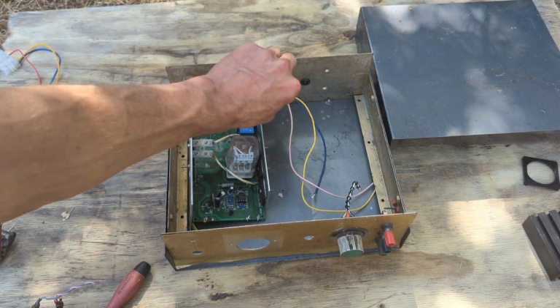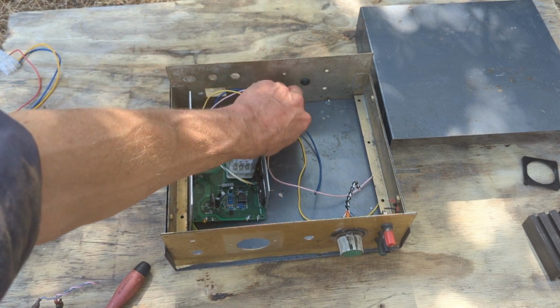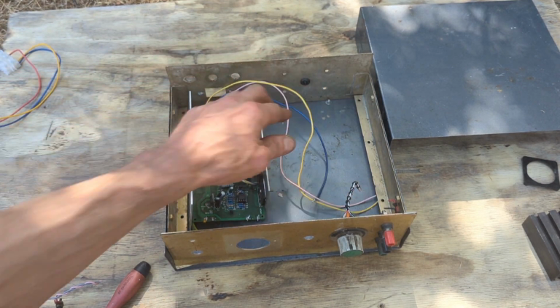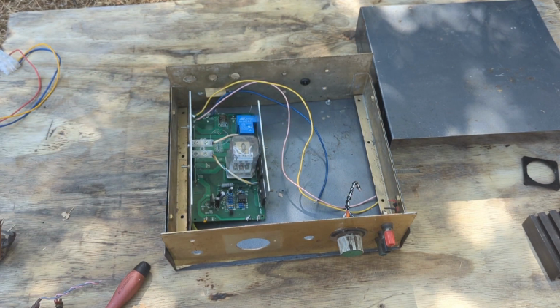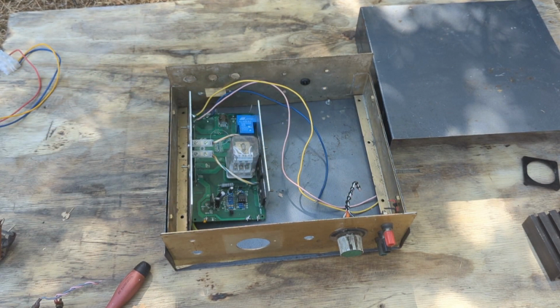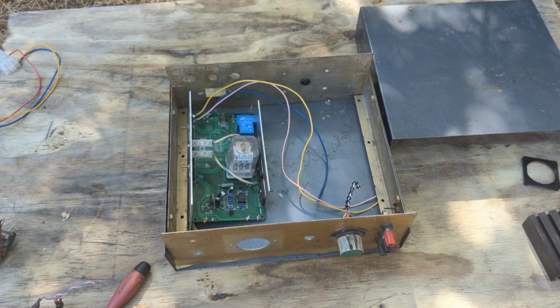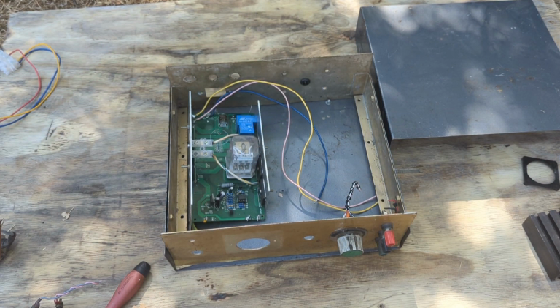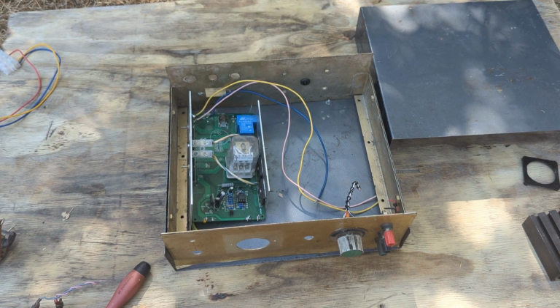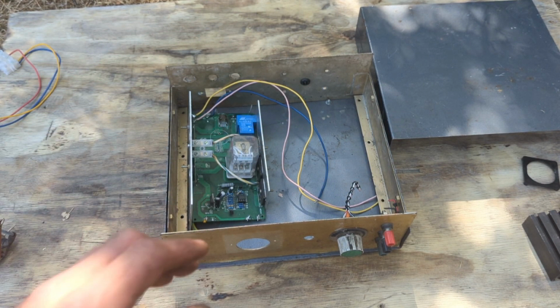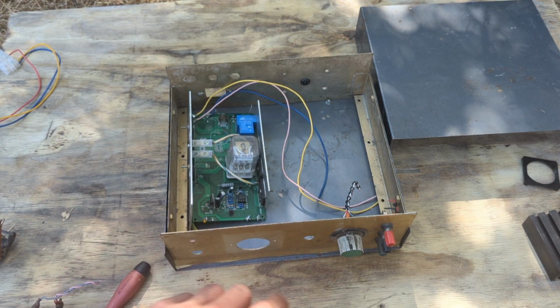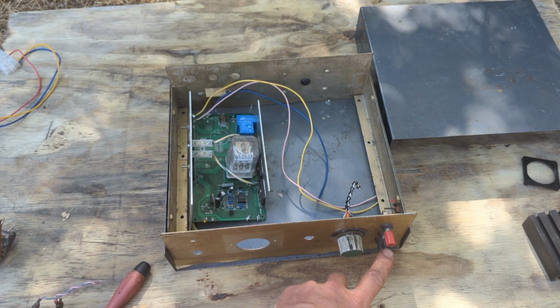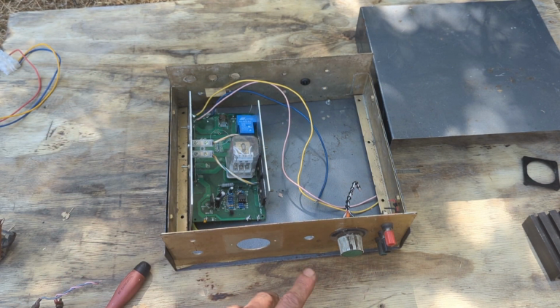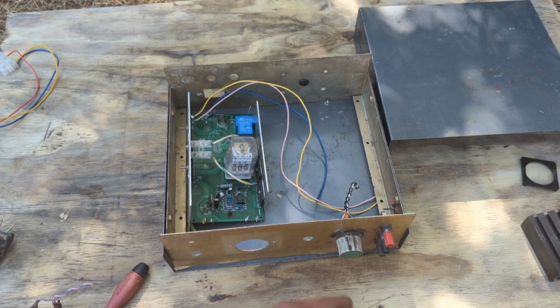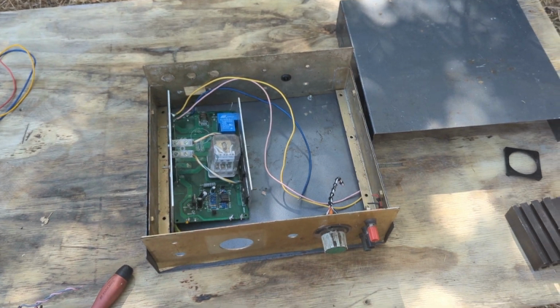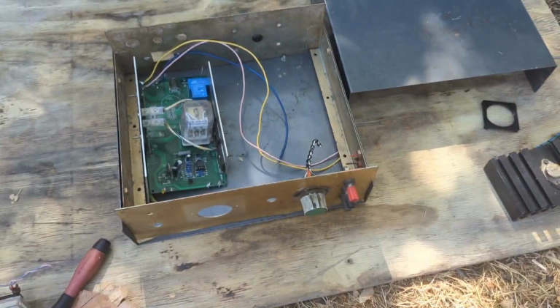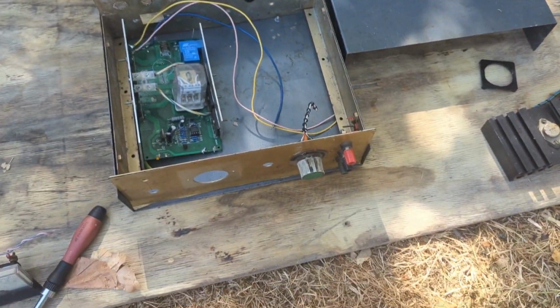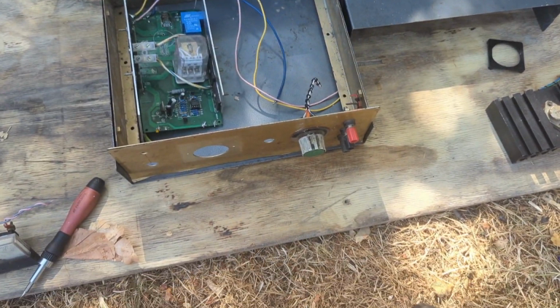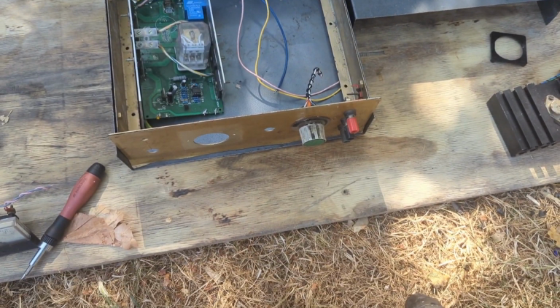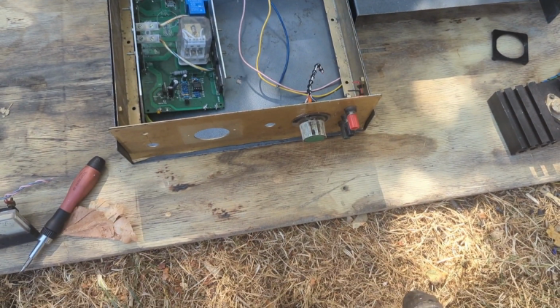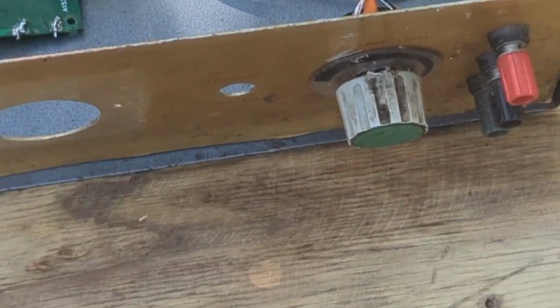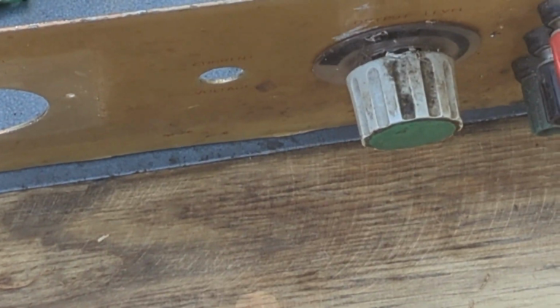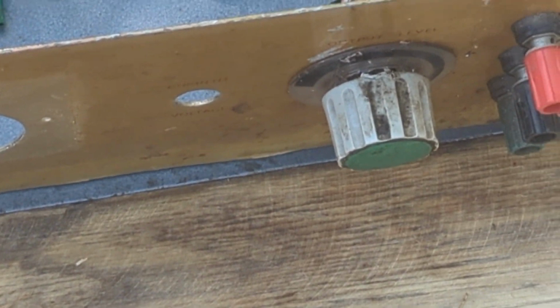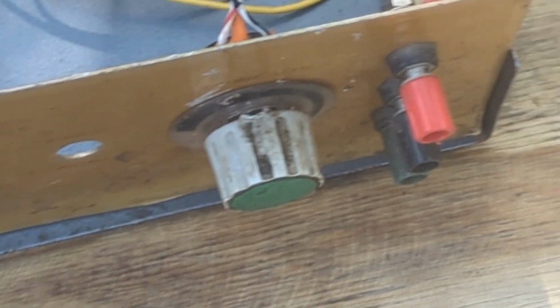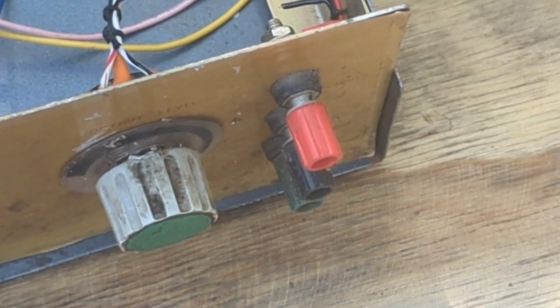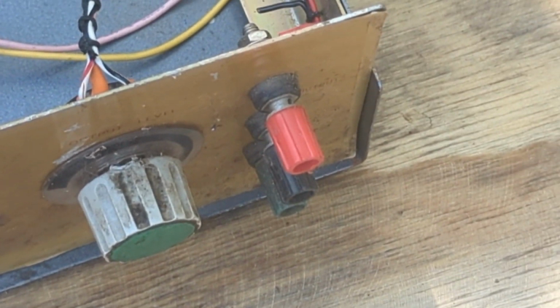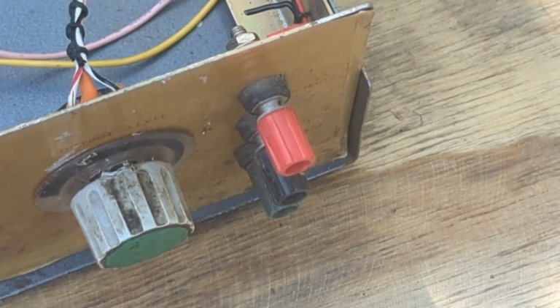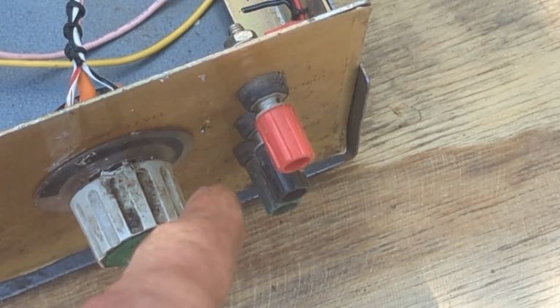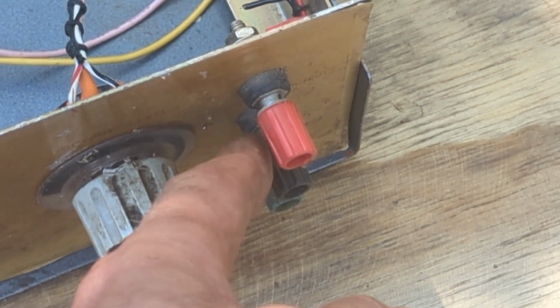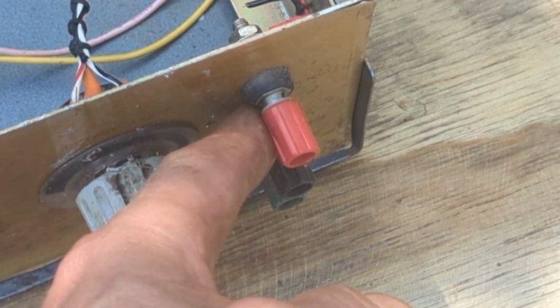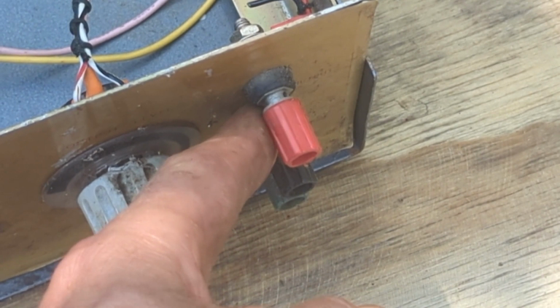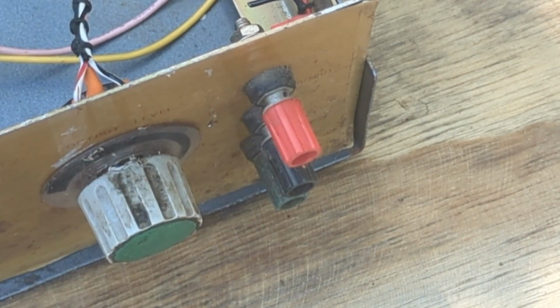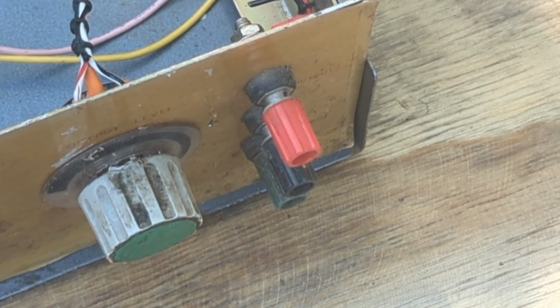We even have these three connectors on the back if I want to use those, but I'm not a big fan of them.